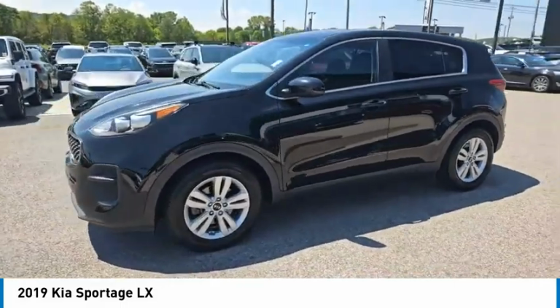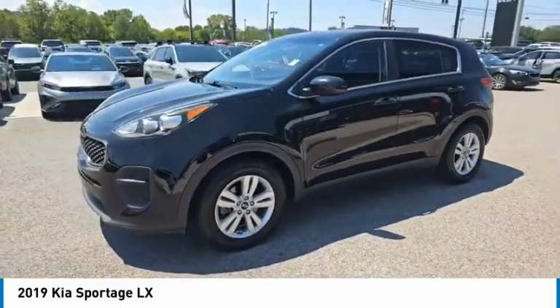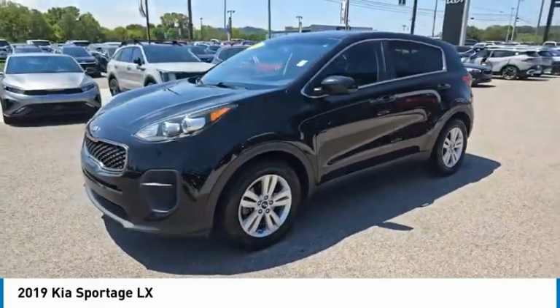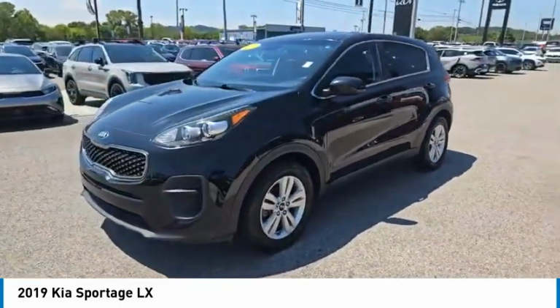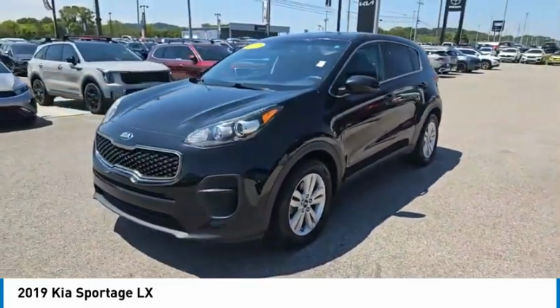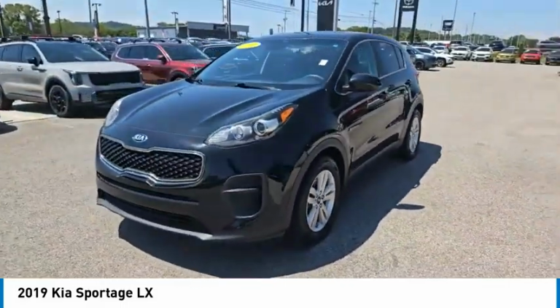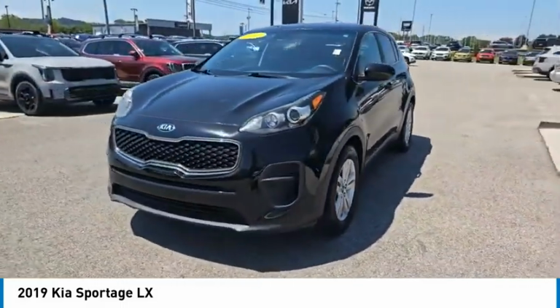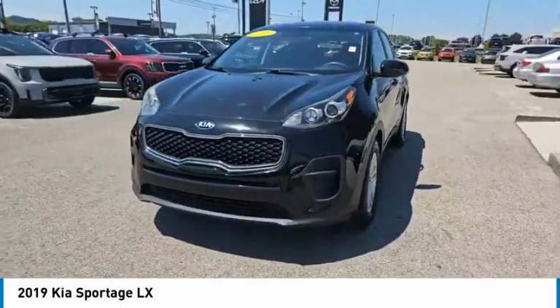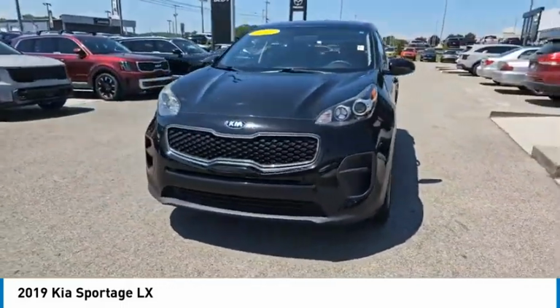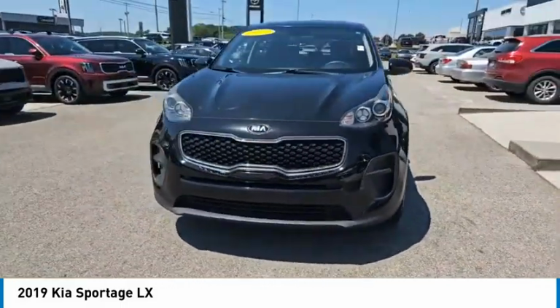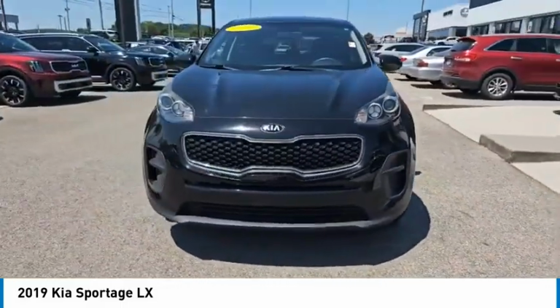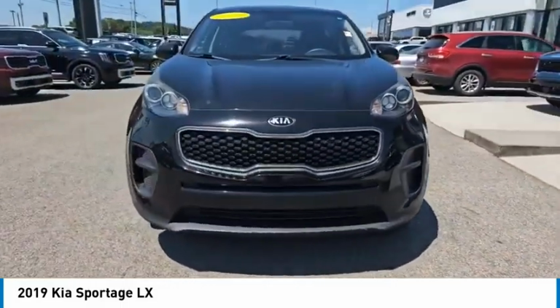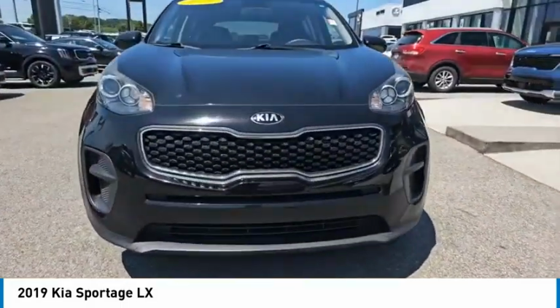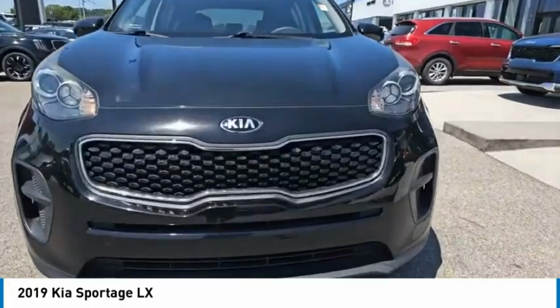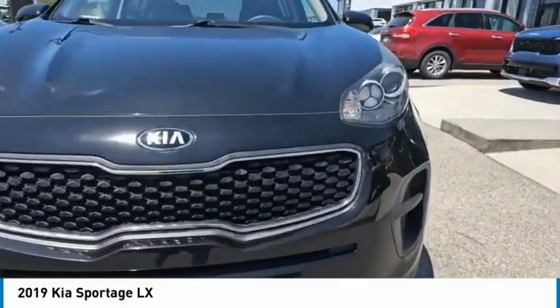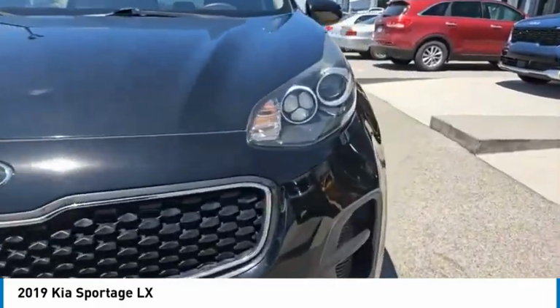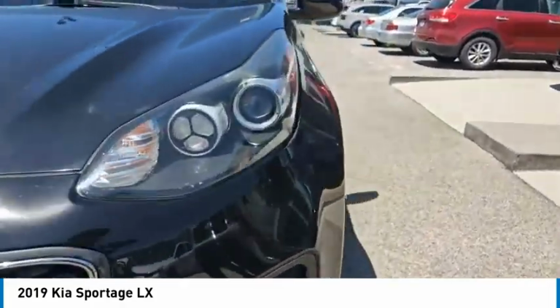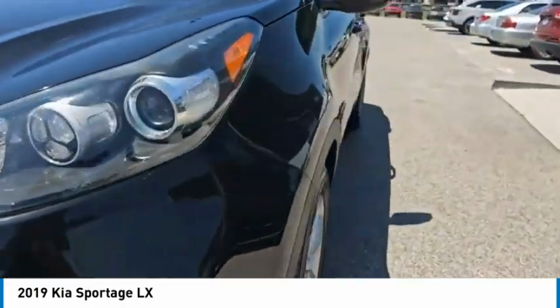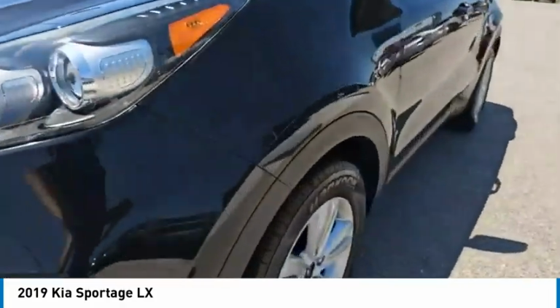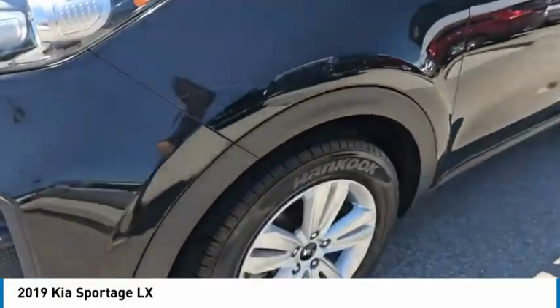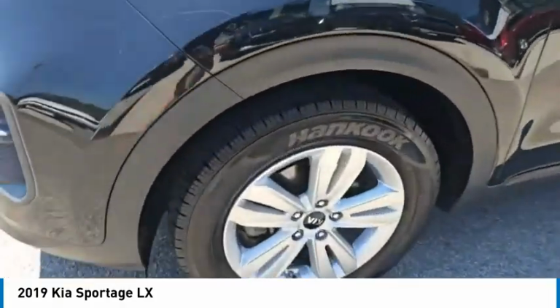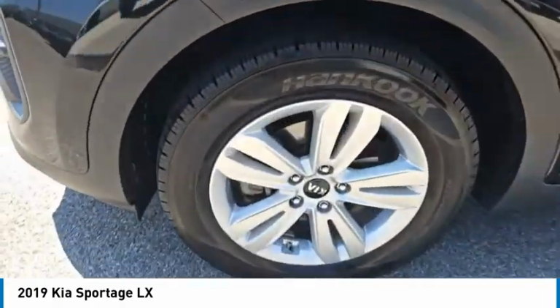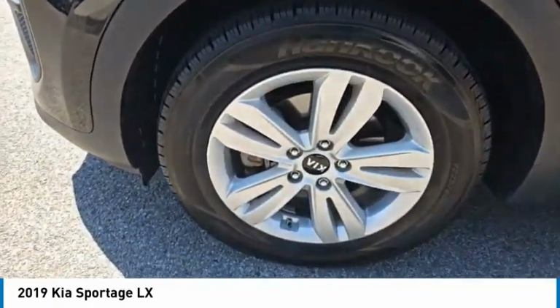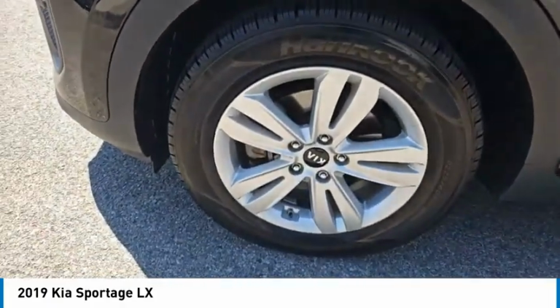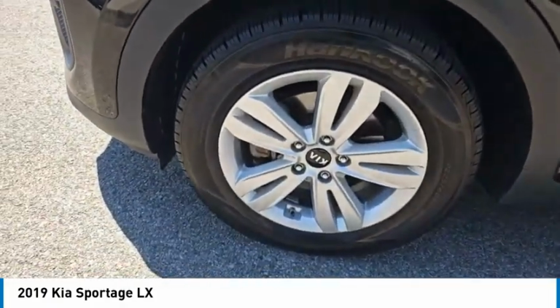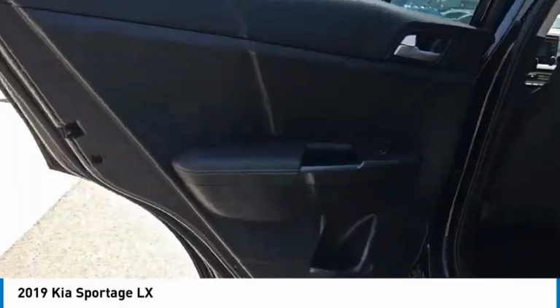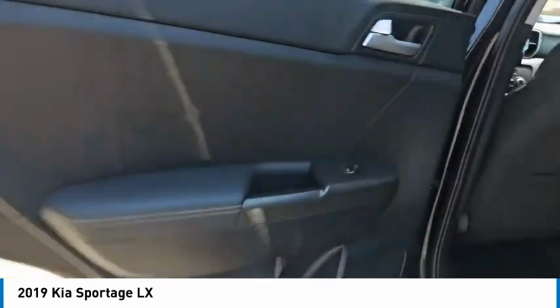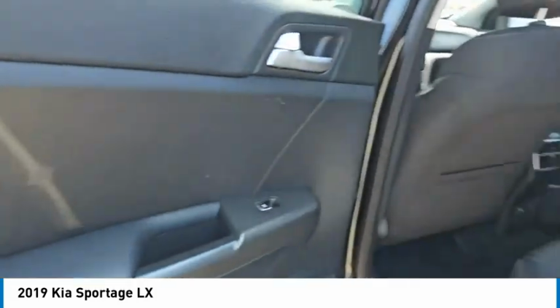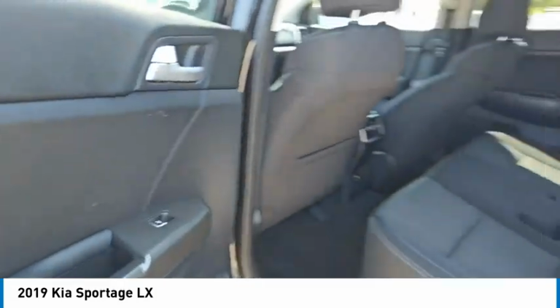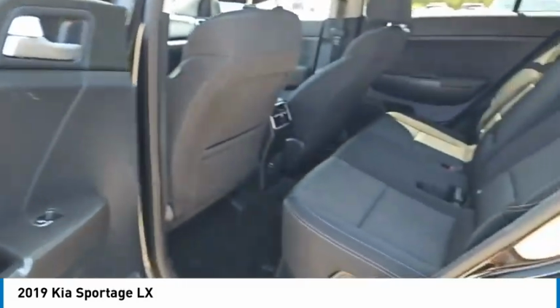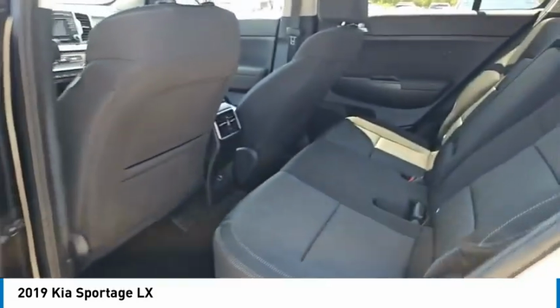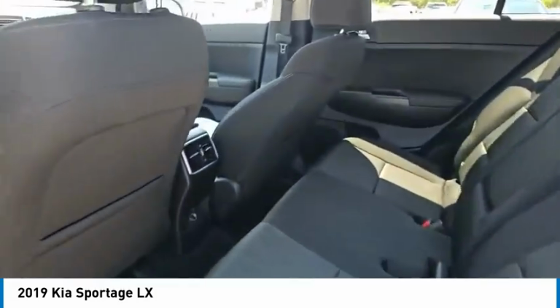Aluminum wheels, rear spoiler, daytime running lights, remote keyless entry, mirror memory, front wheel drive, headlights auto off, traction control, security system, cruise control.